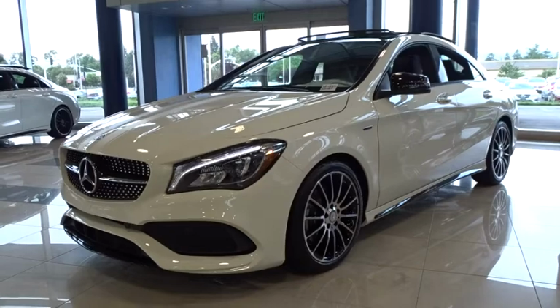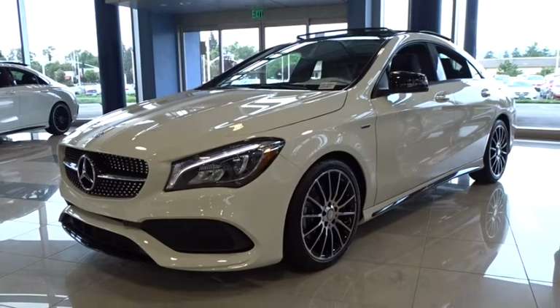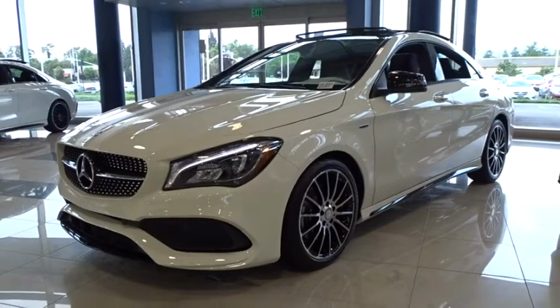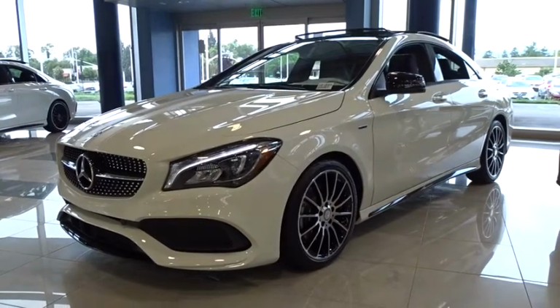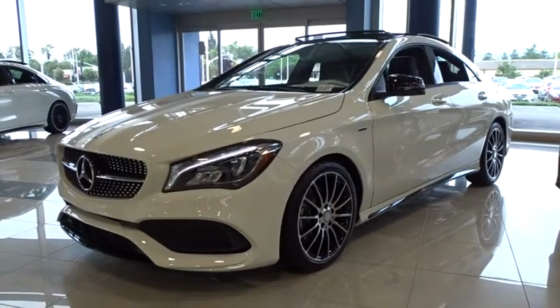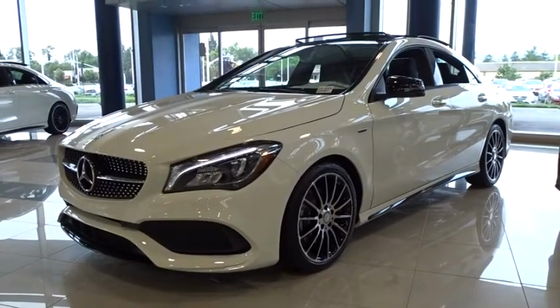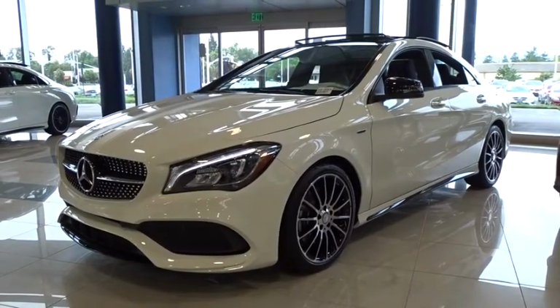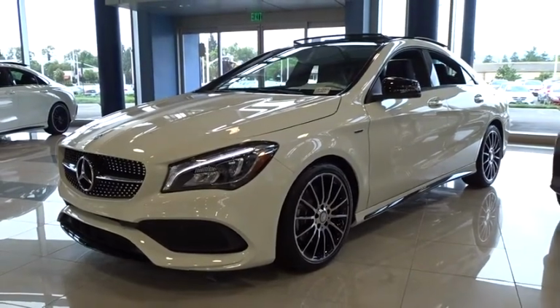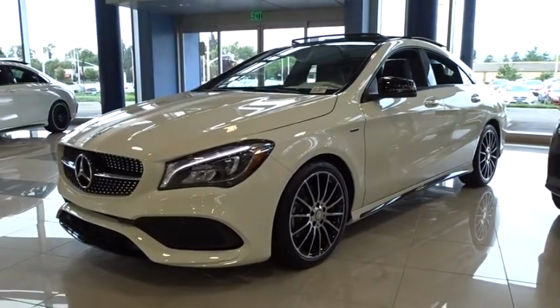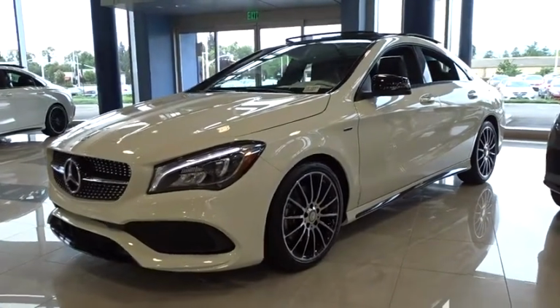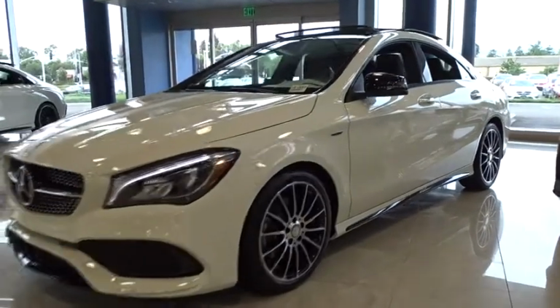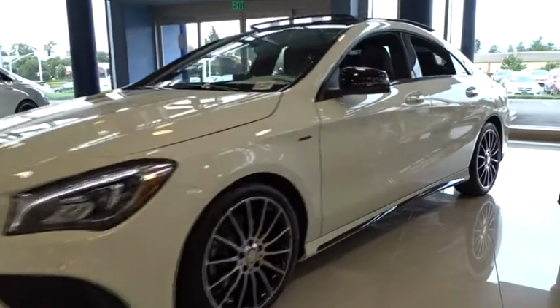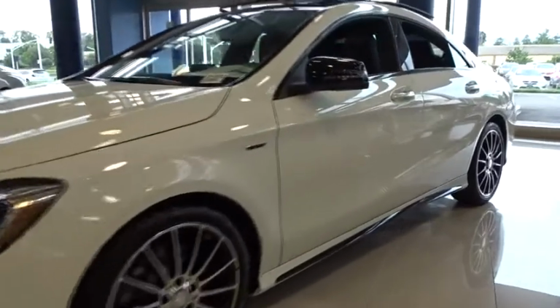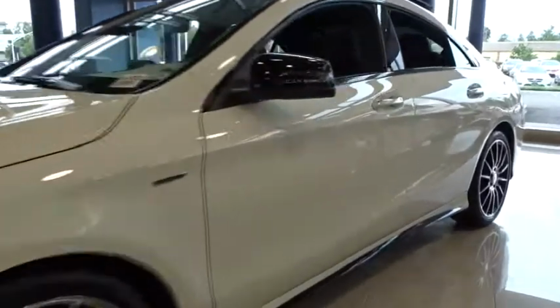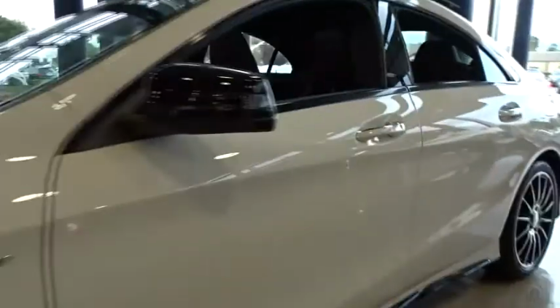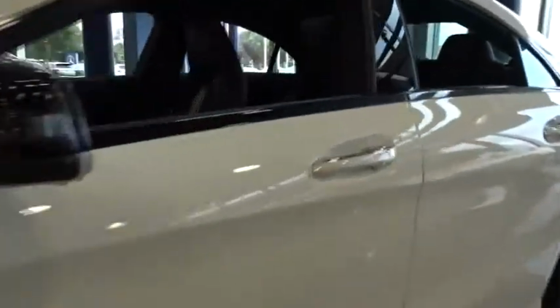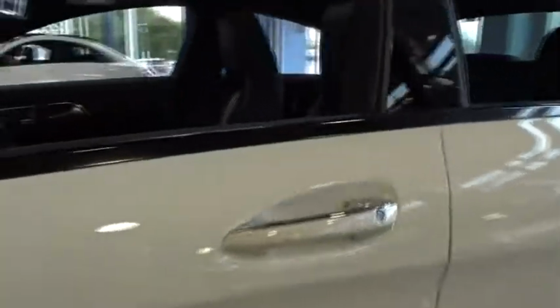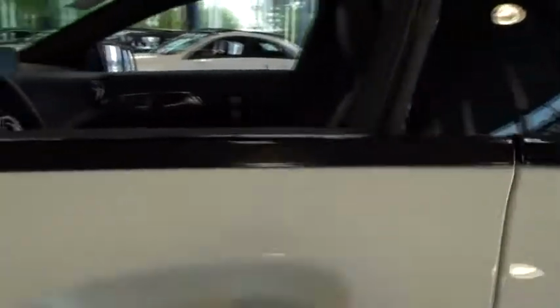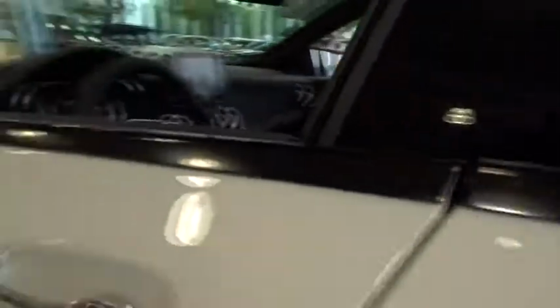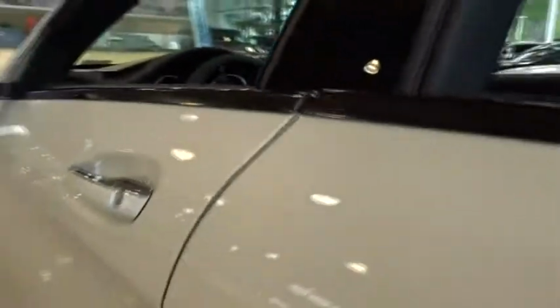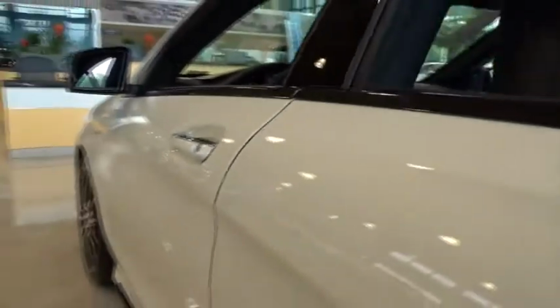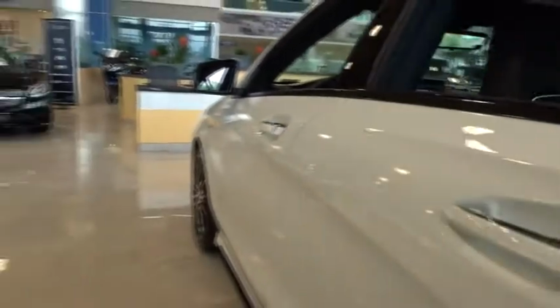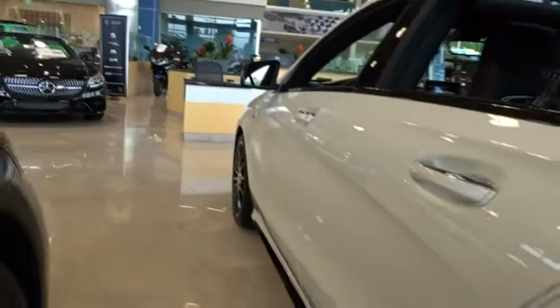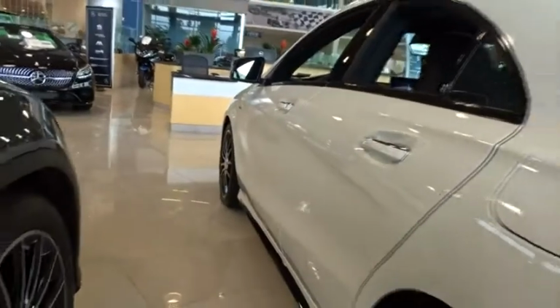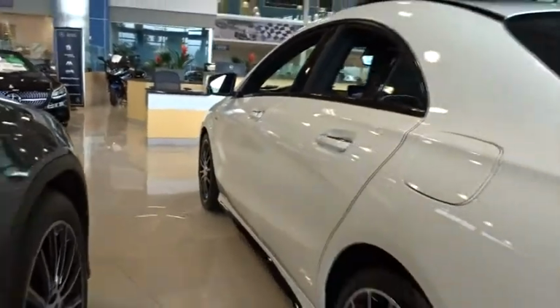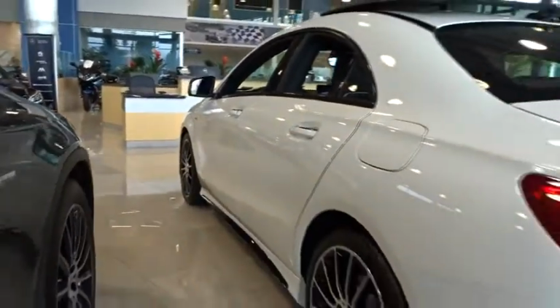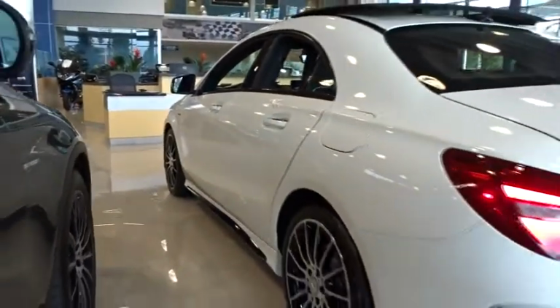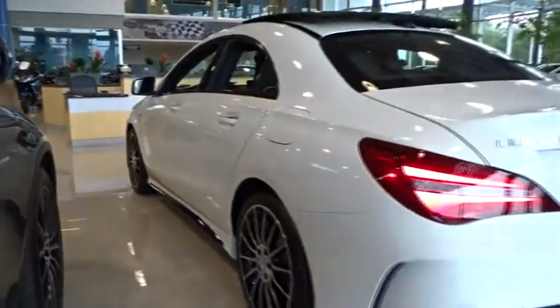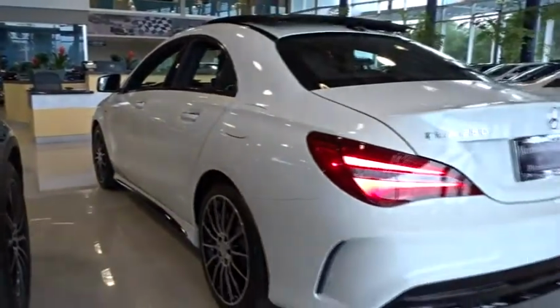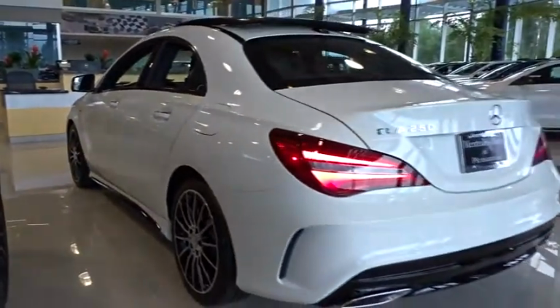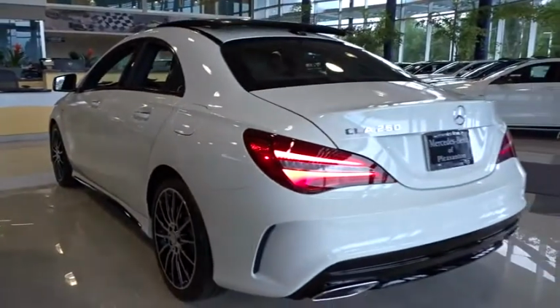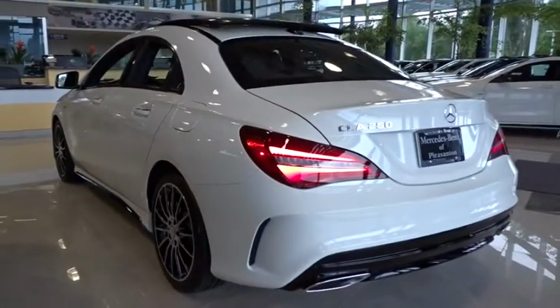The 2018 Mercedes CLA. The CLA comes with impressive handling, elegance, and luxury interiors. It has amazing sleek lines, which also reduces the coefficient drag to minimal, making it very aerodynamic.